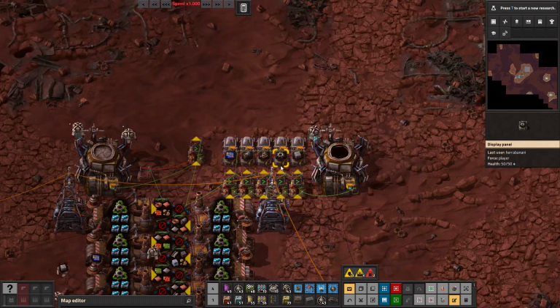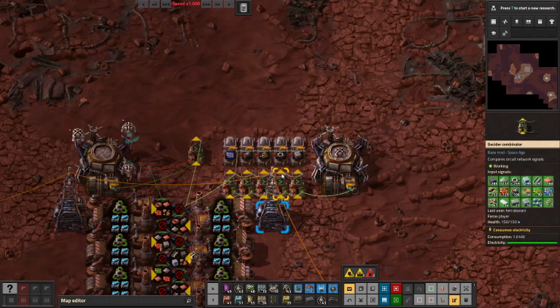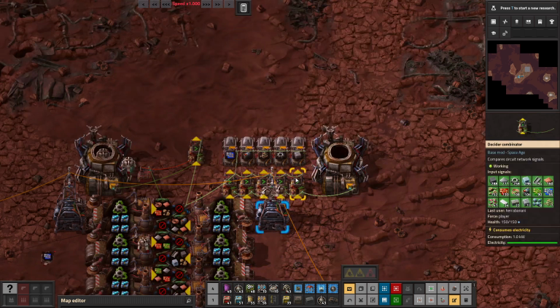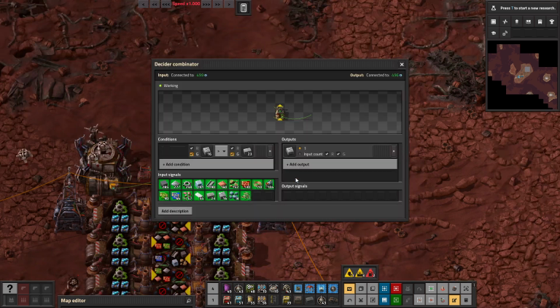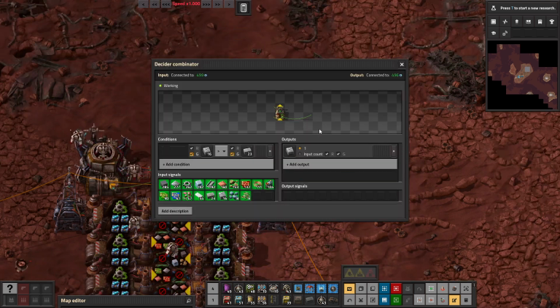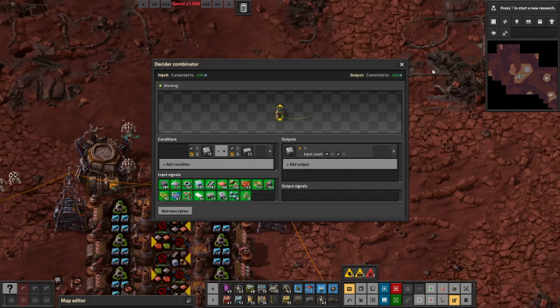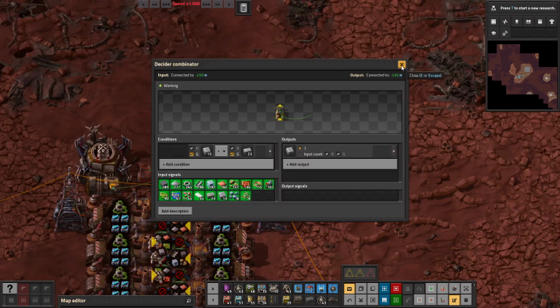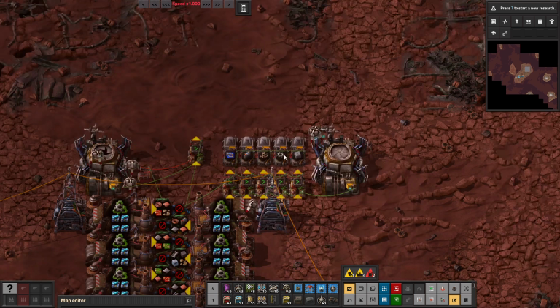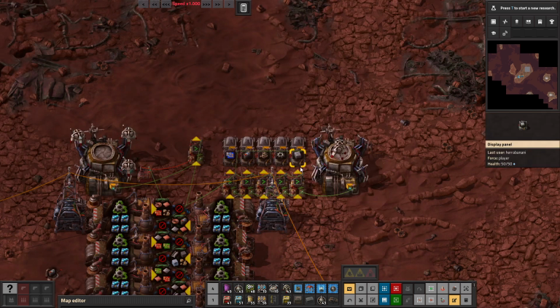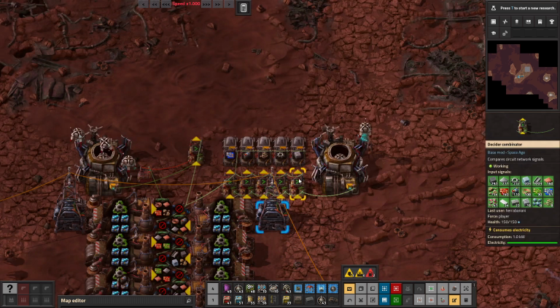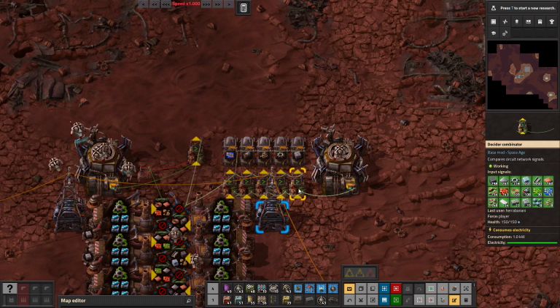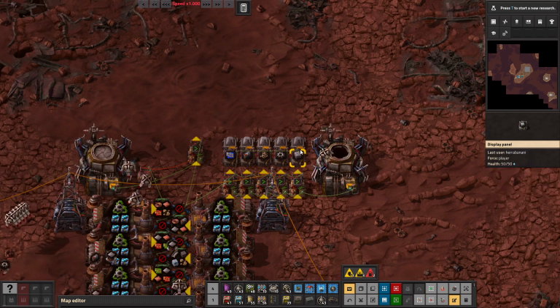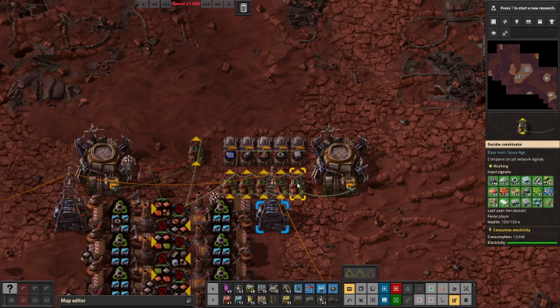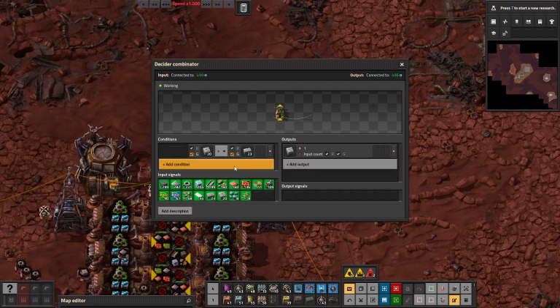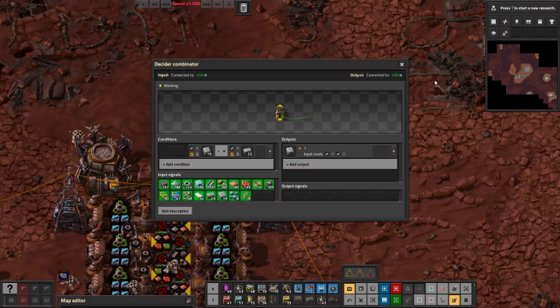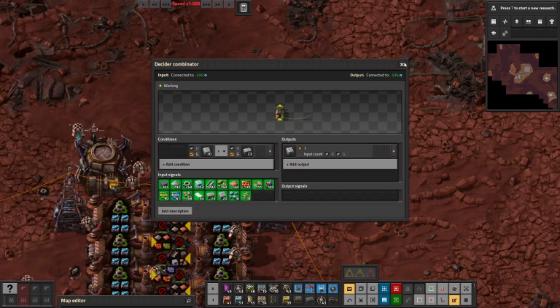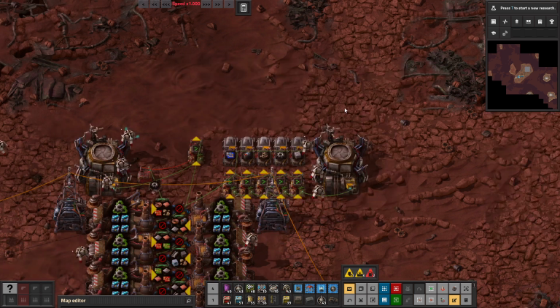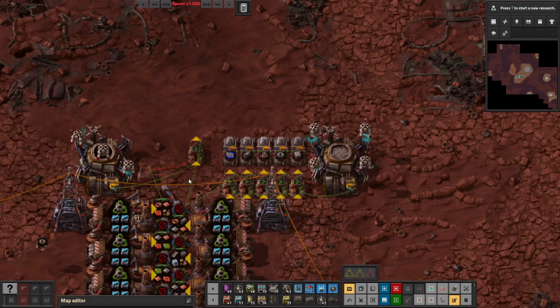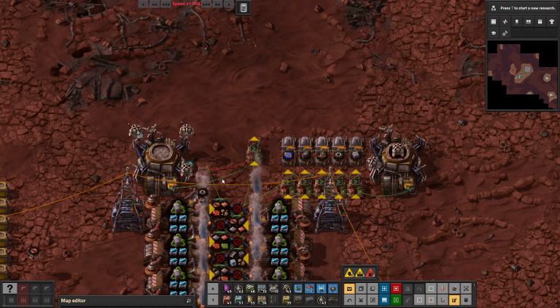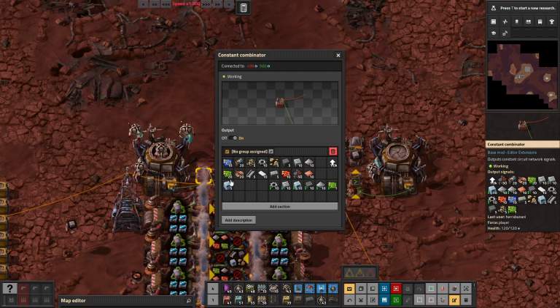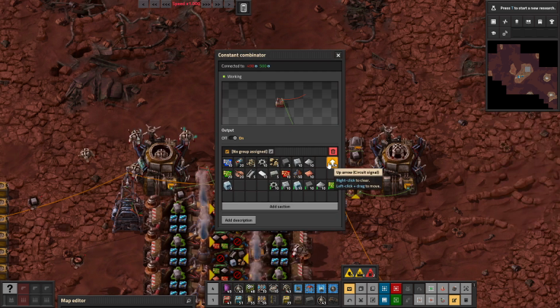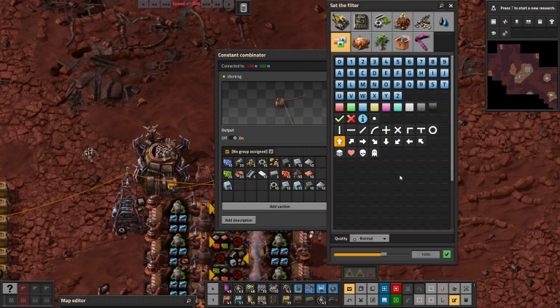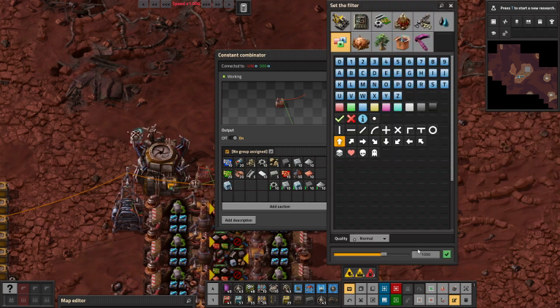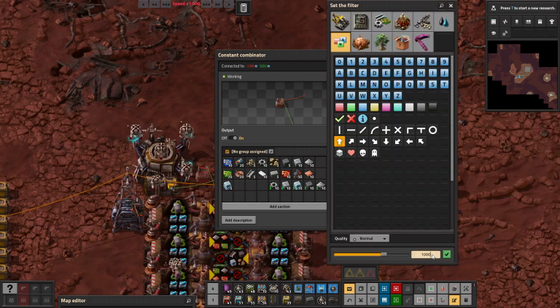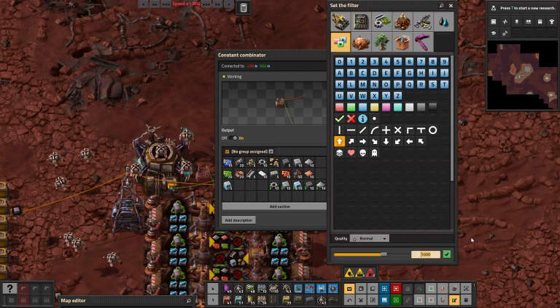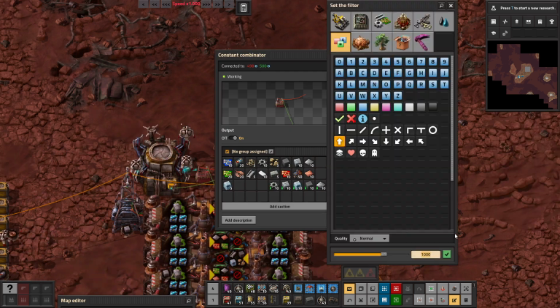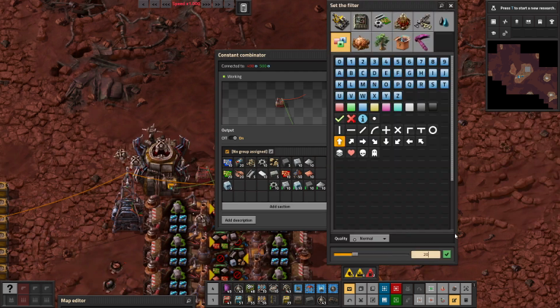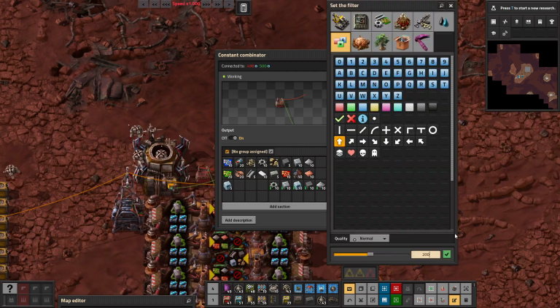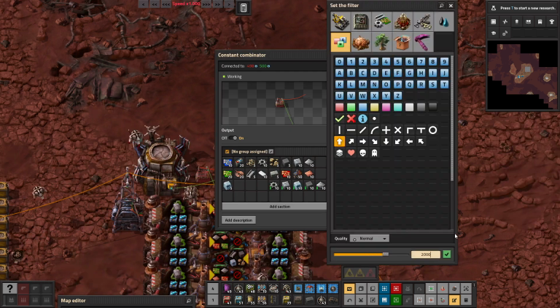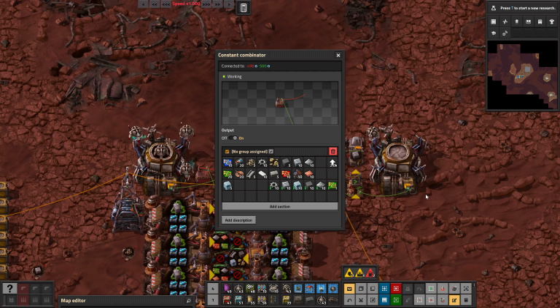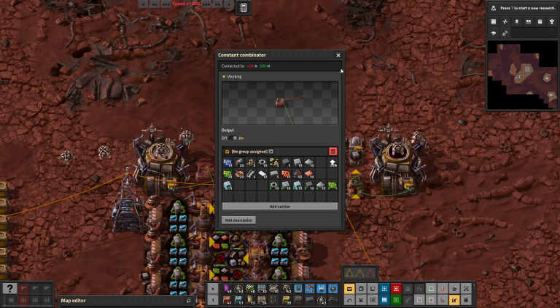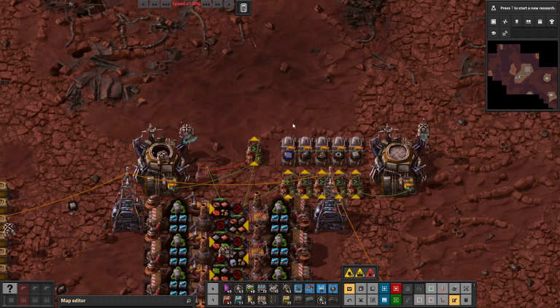It's also easy to change. If you don't want it recycling concrete, you can just remove that one or change the logic. I can also change the variable — if I wanted to keep 2,000 of everything instead of one, I can do it like so.